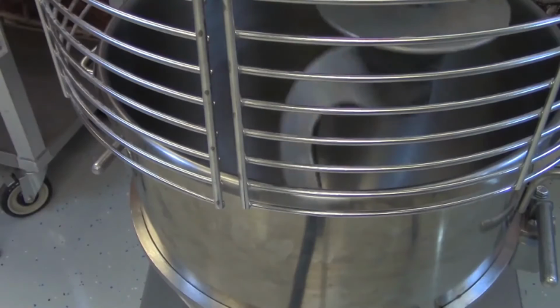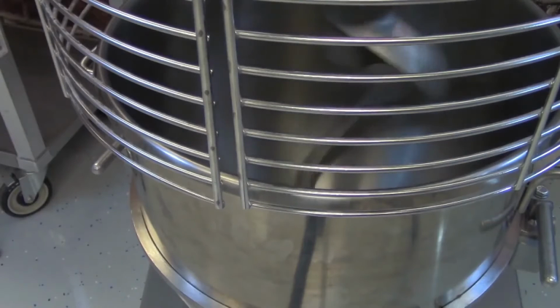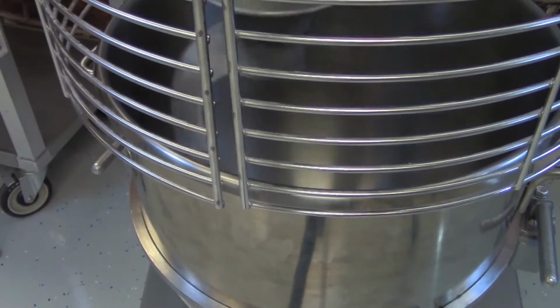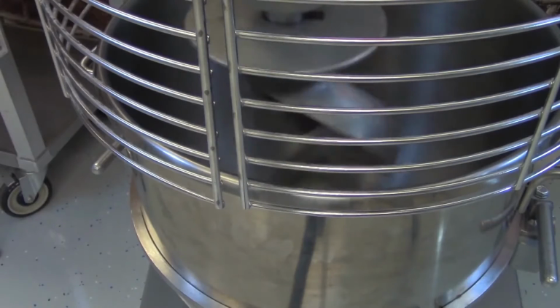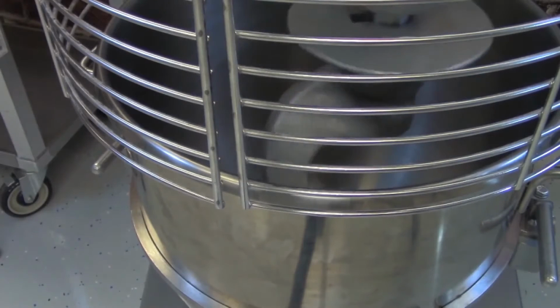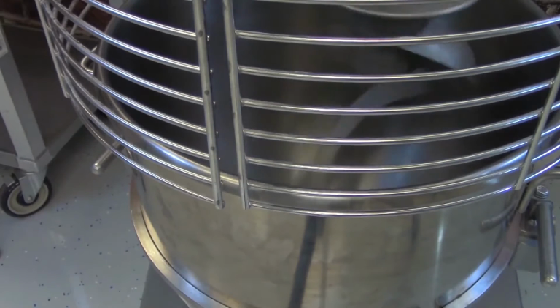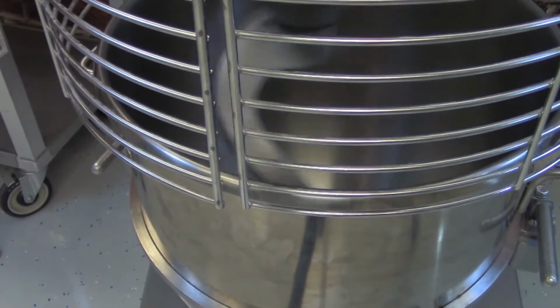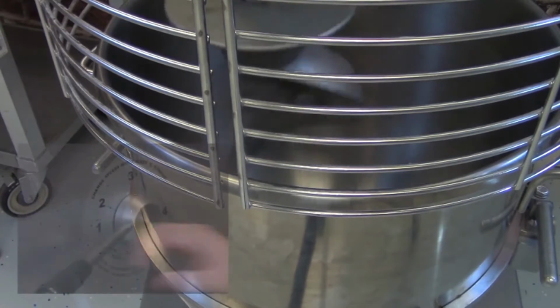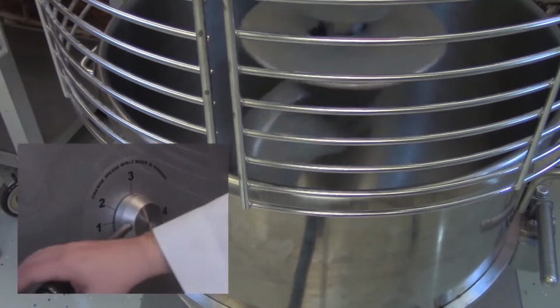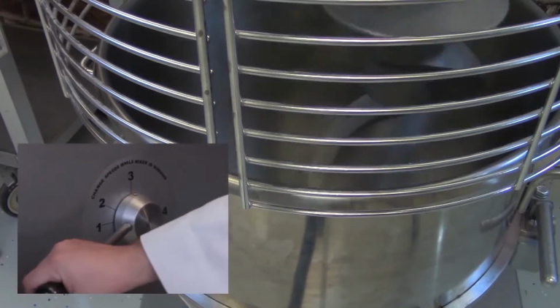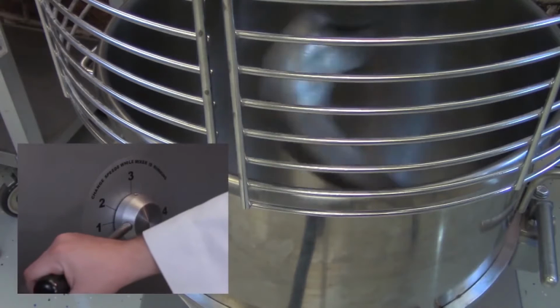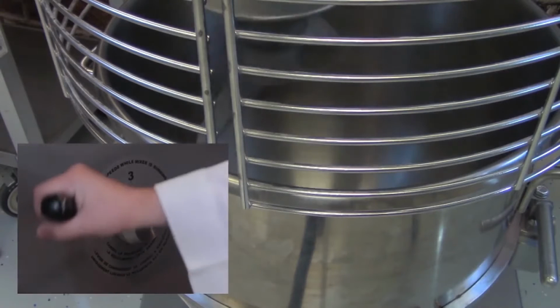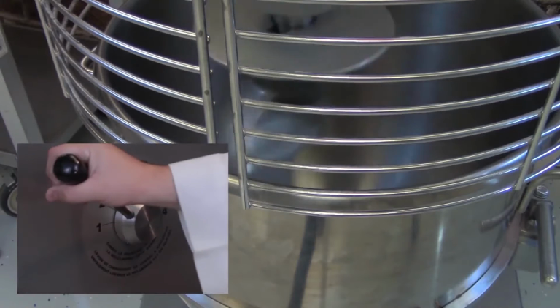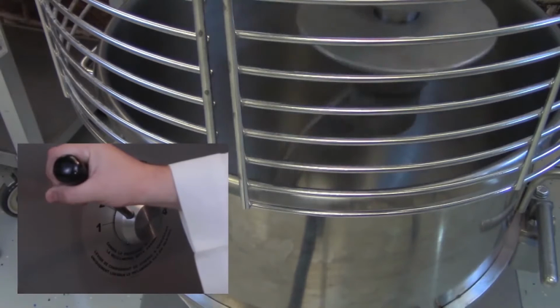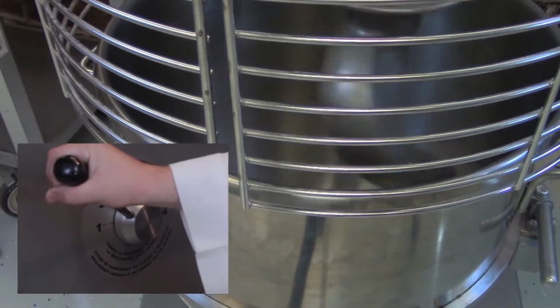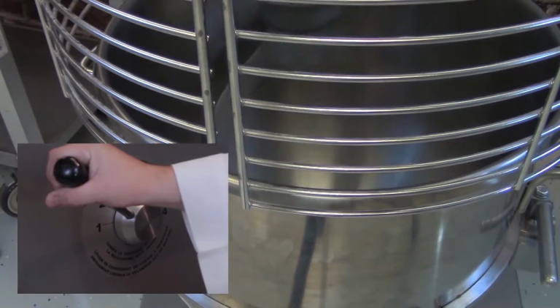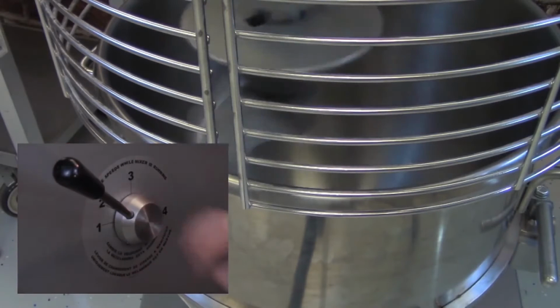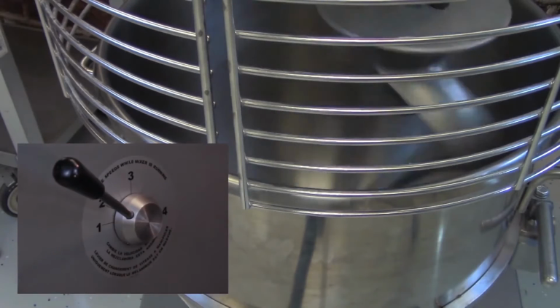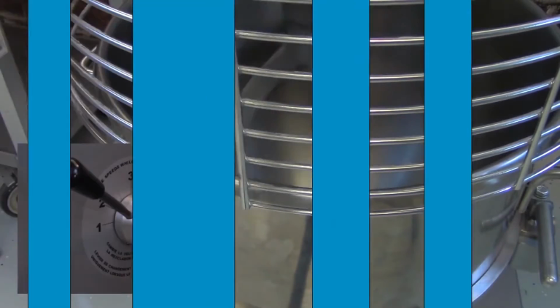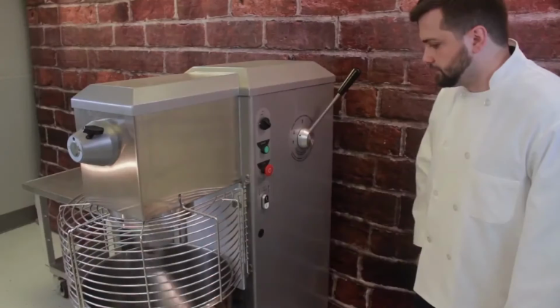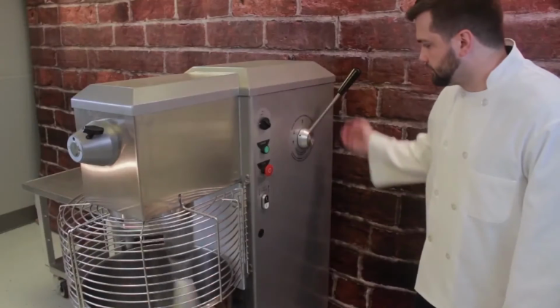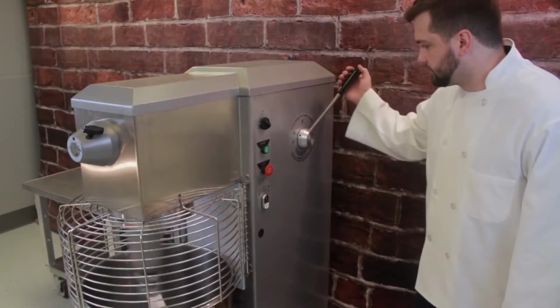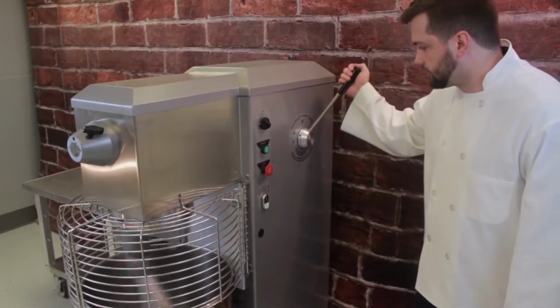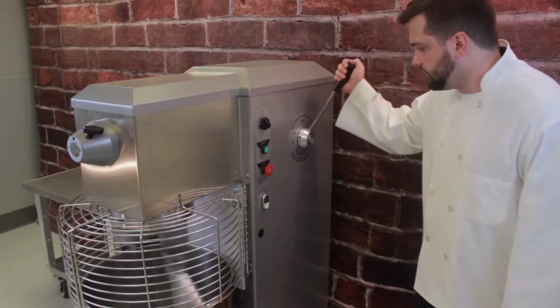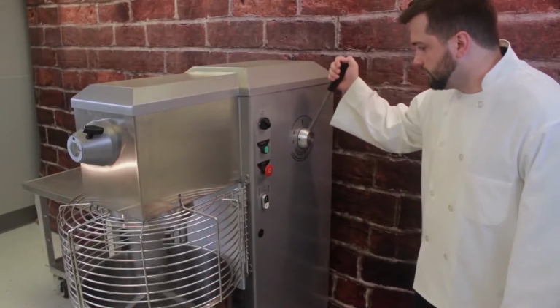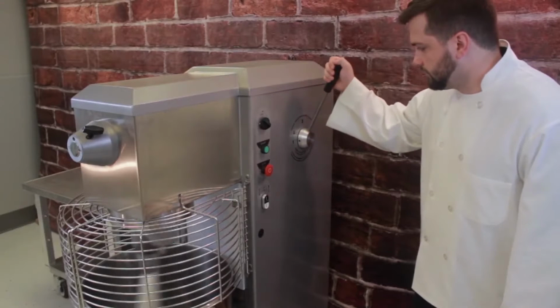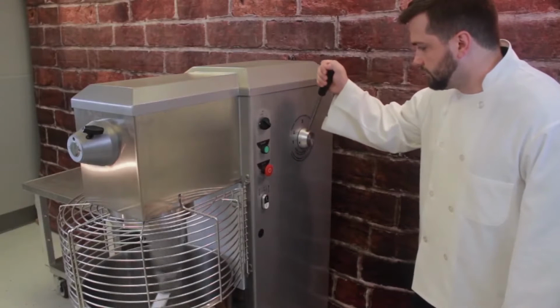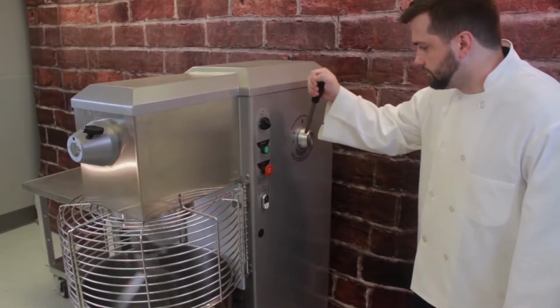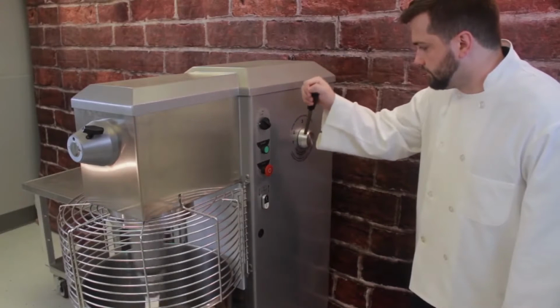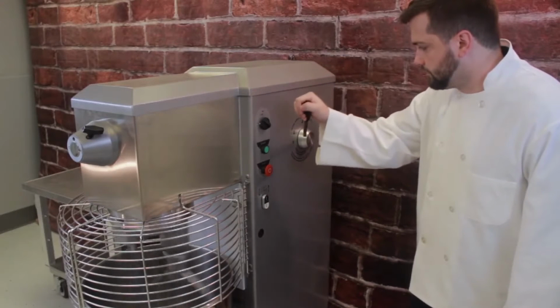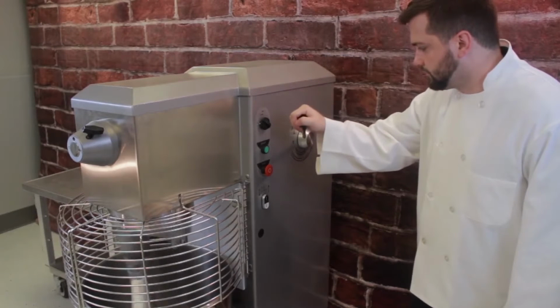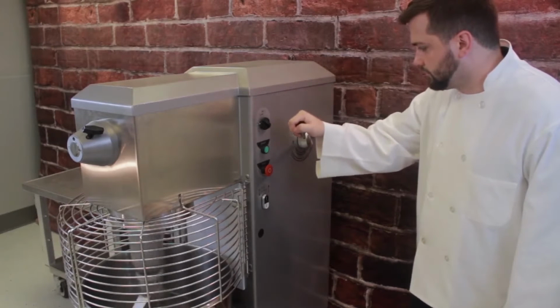Speed 1 is for dough mixing. When mixing dough with a dough hook, never go beyond Speed 2. Always return the Speed Control Lever to Speed 1 before shutting off the mixer.